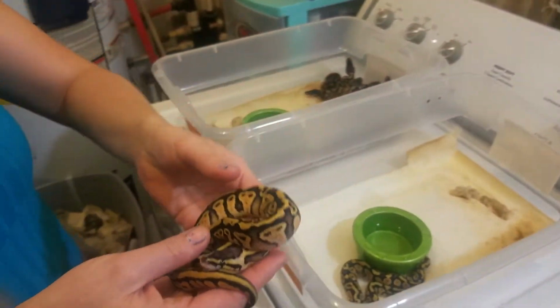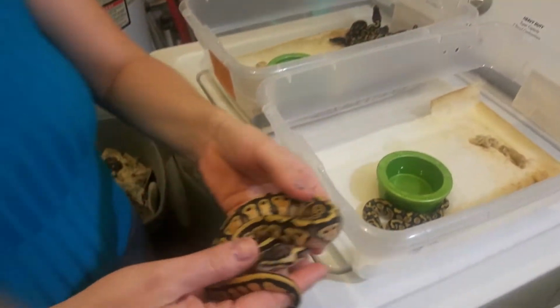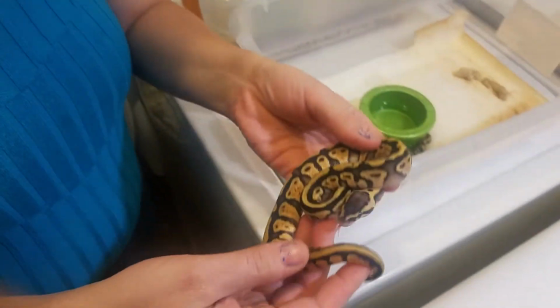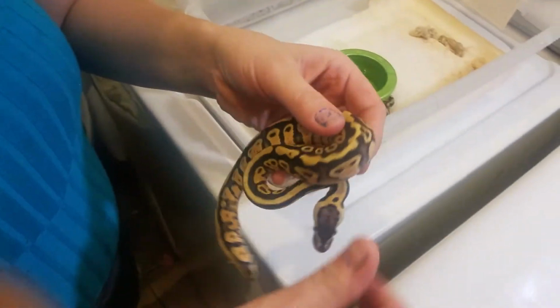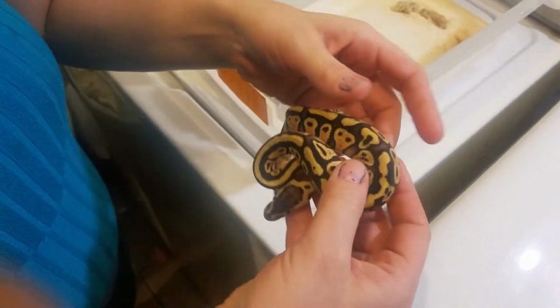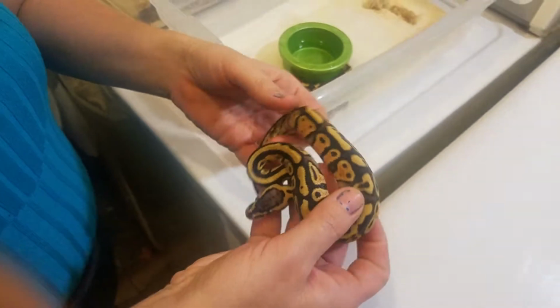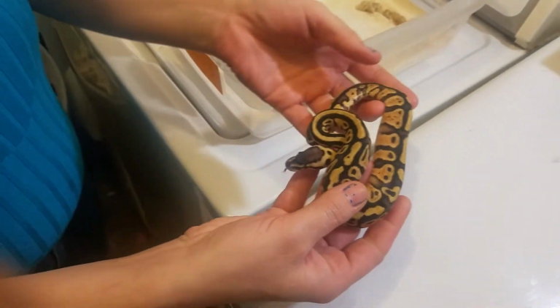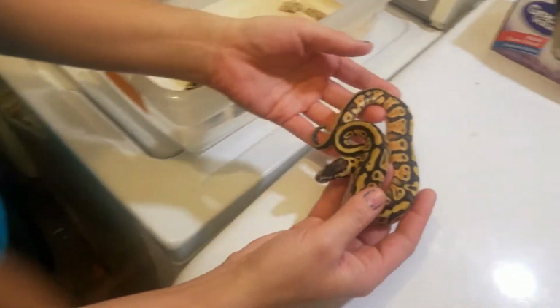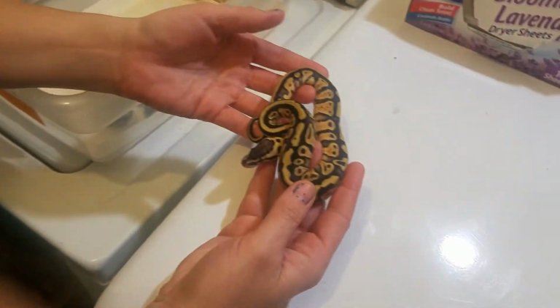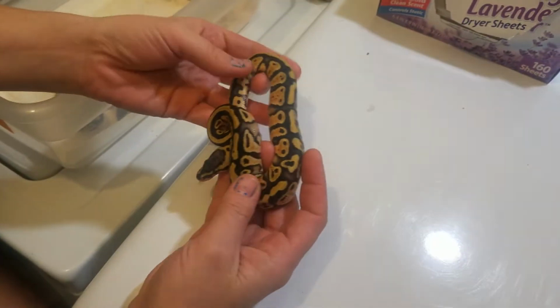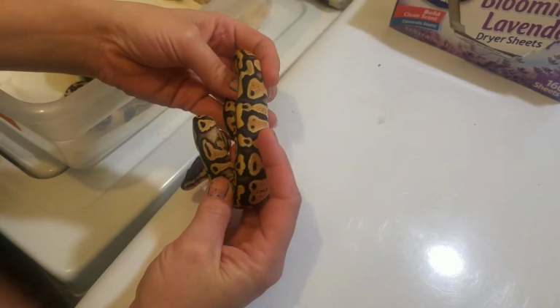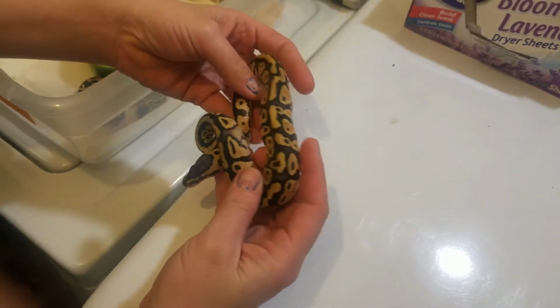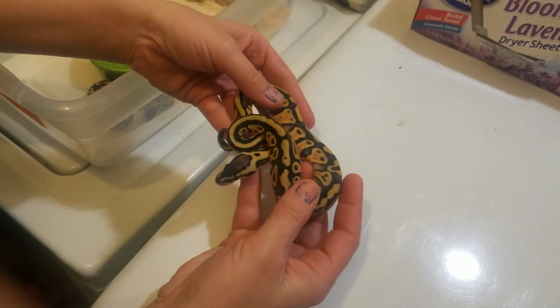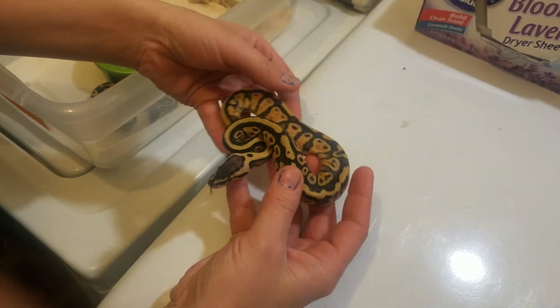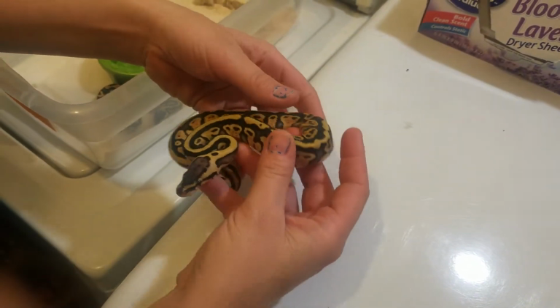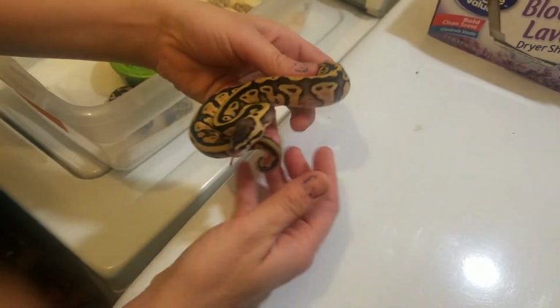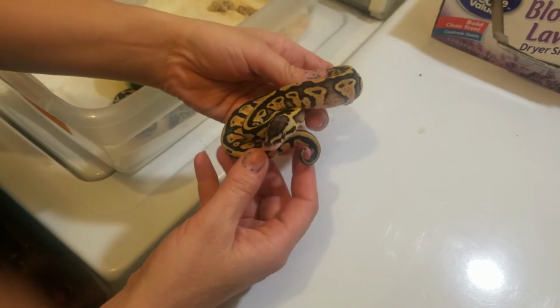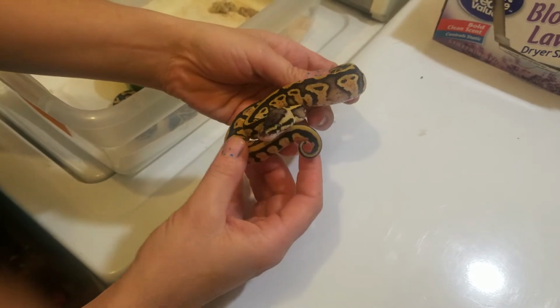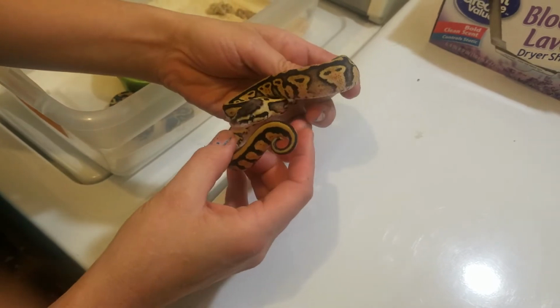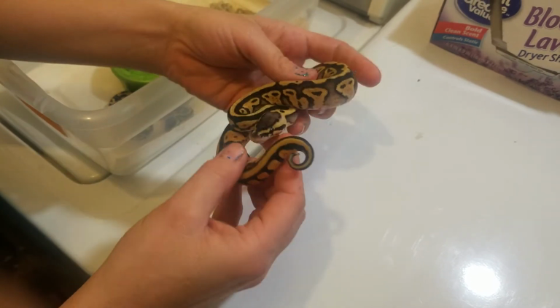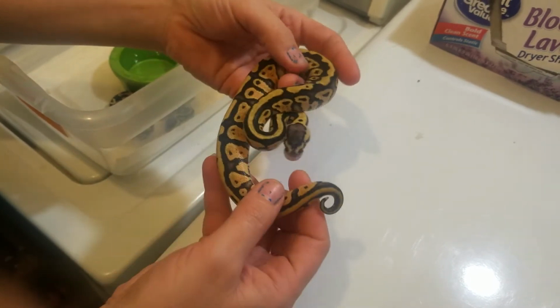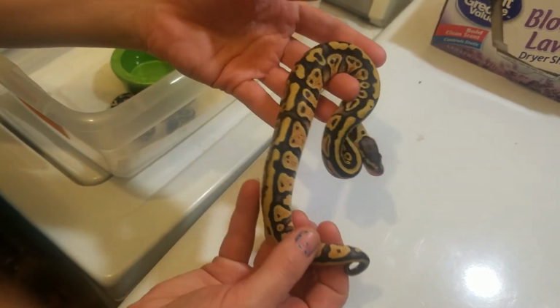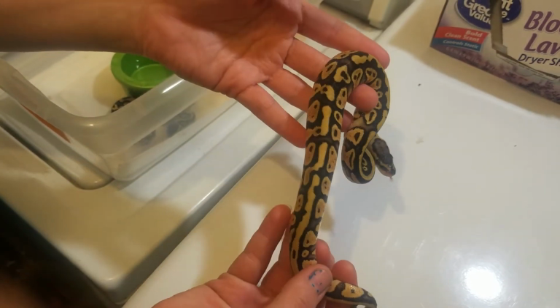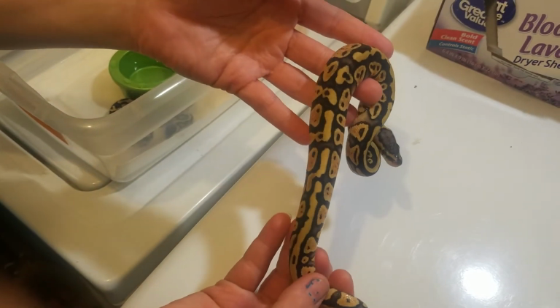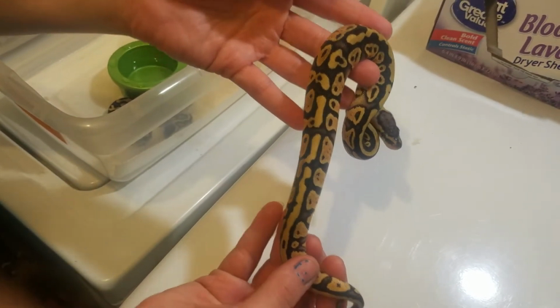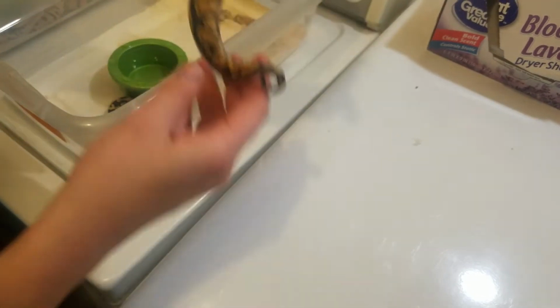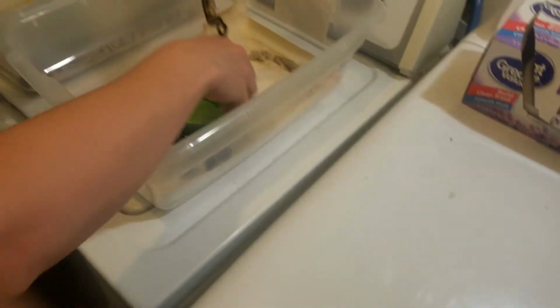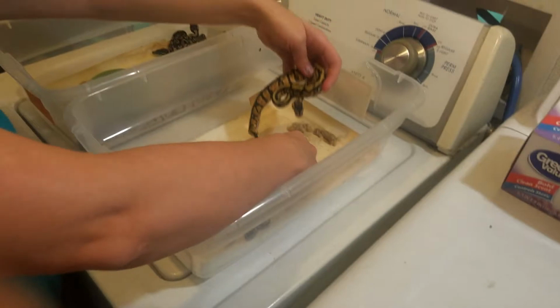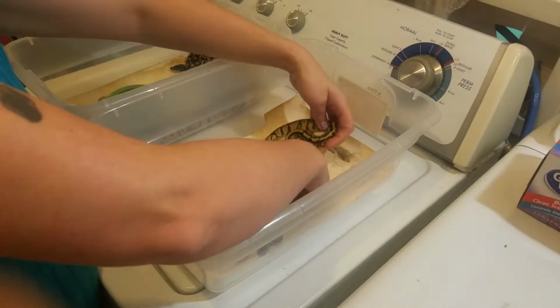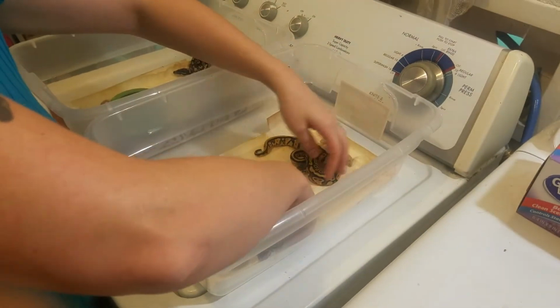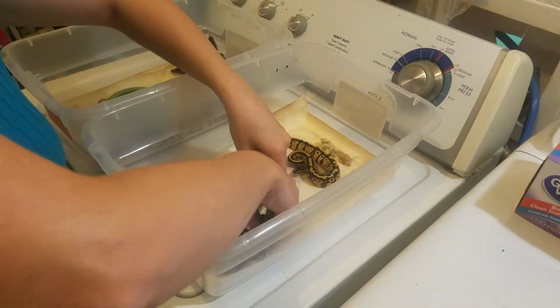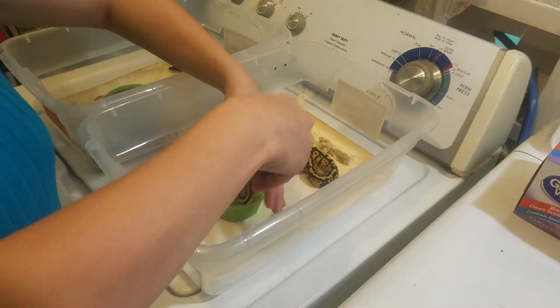Here's Clutch number 4 right here. This is either the Pastel Yellowbelly or Pastel Specter. And here's the other baby out of that clutch.